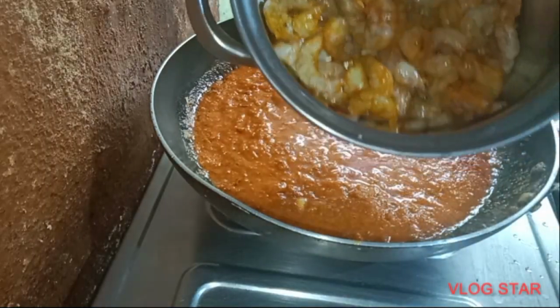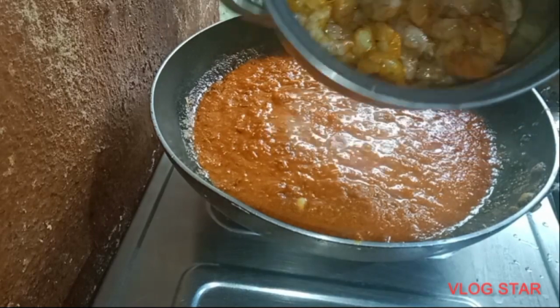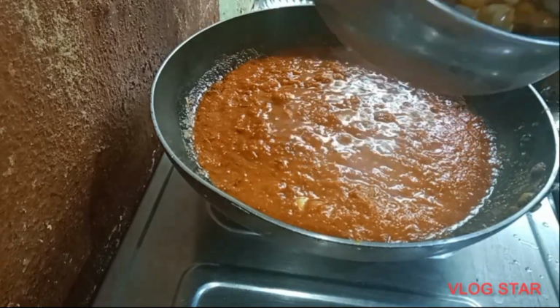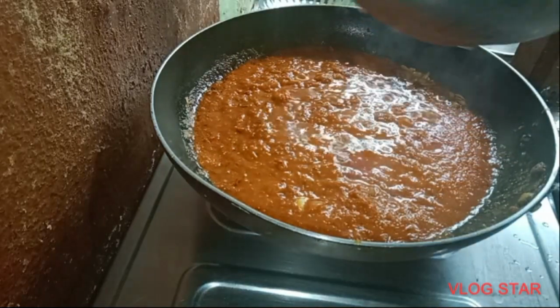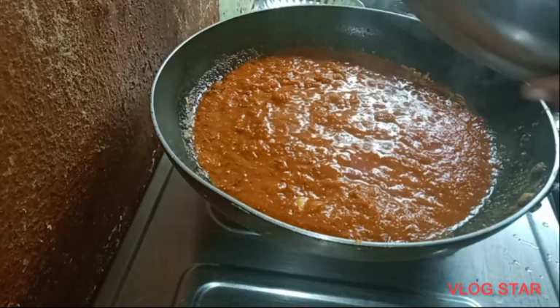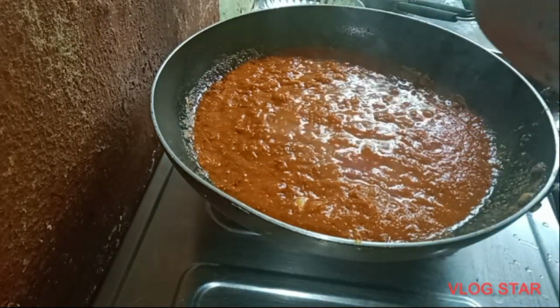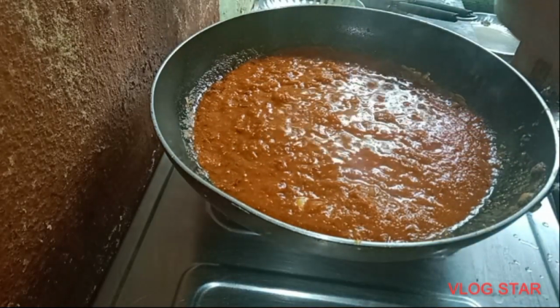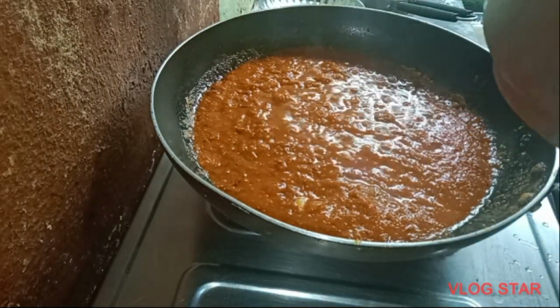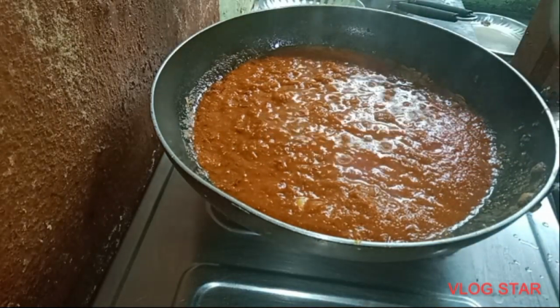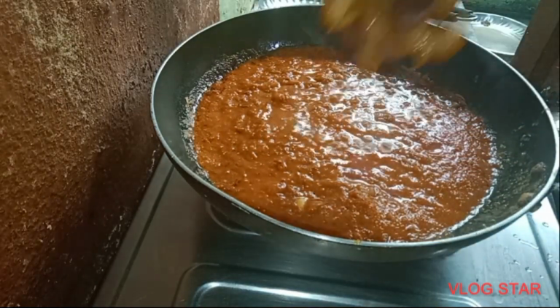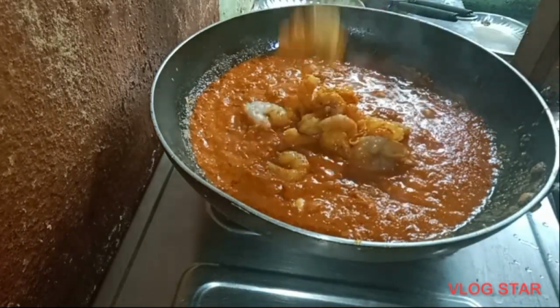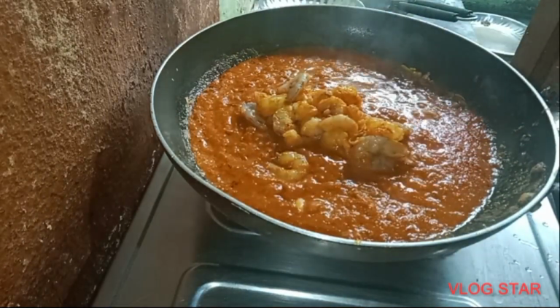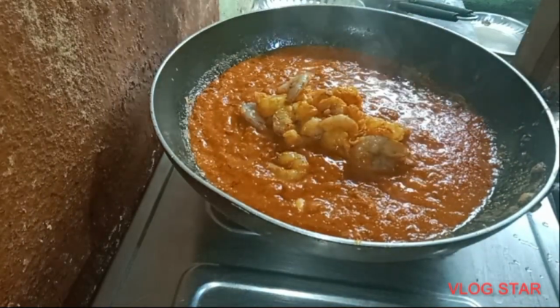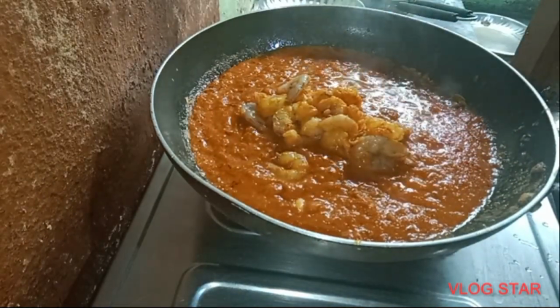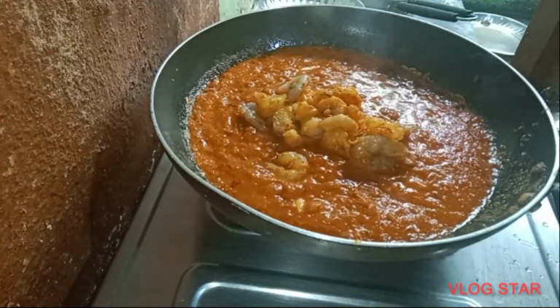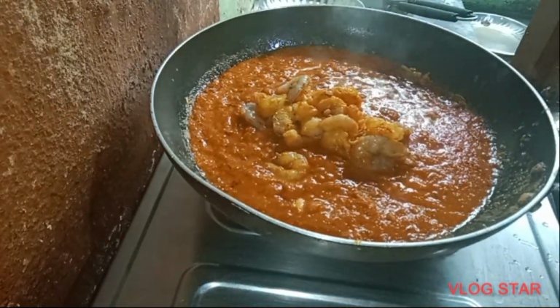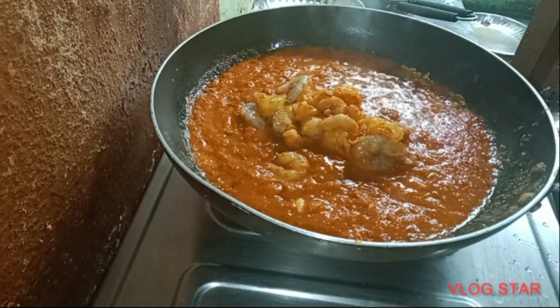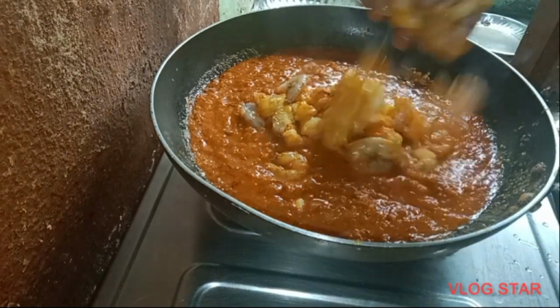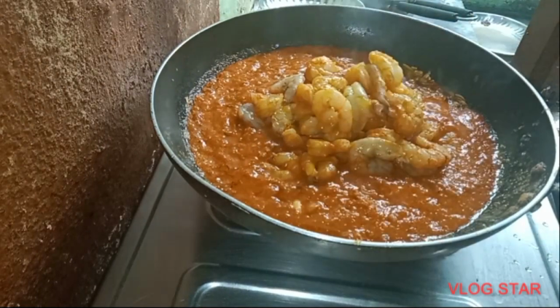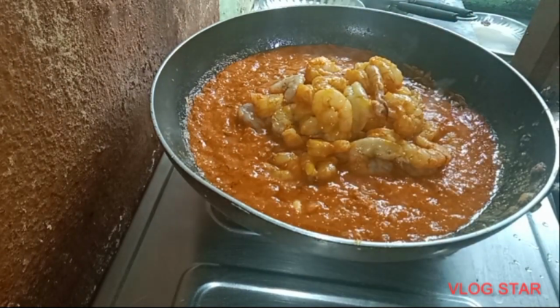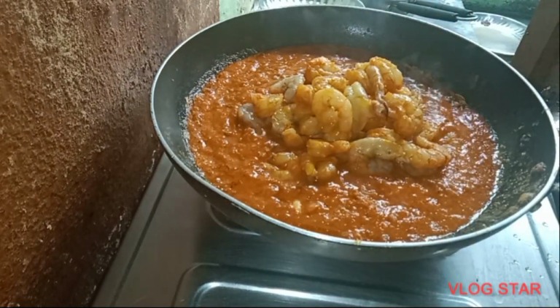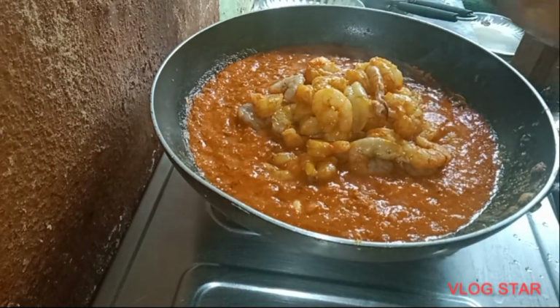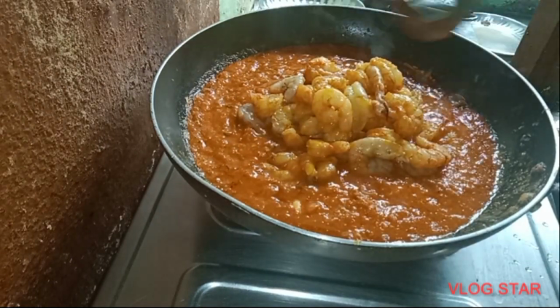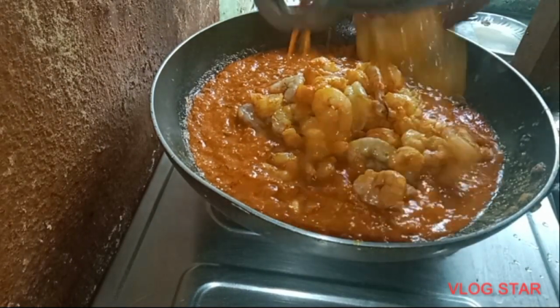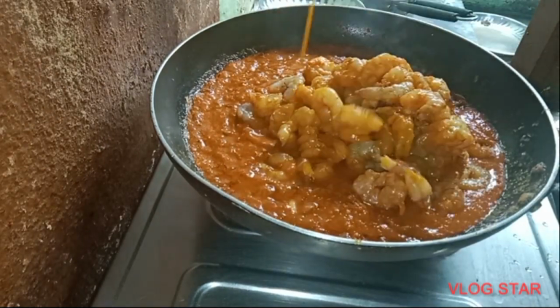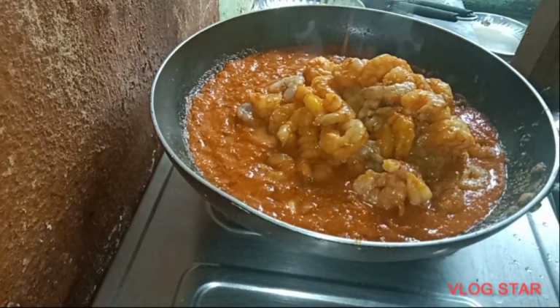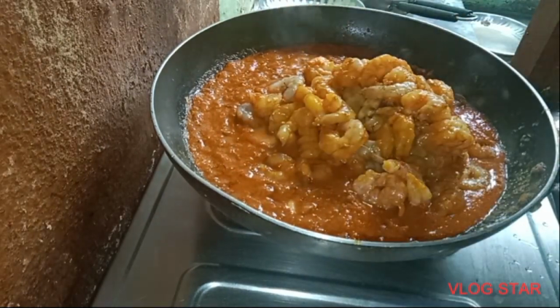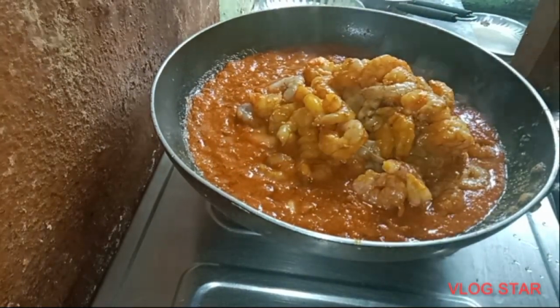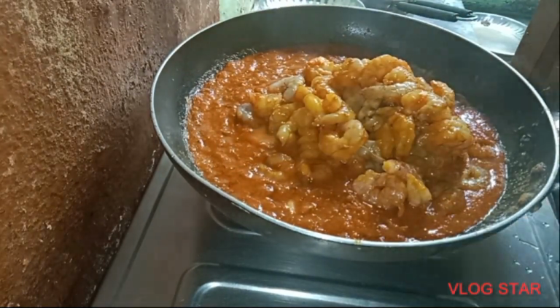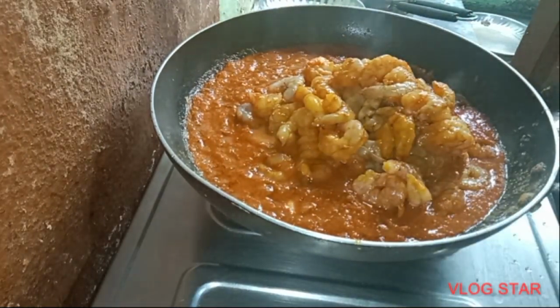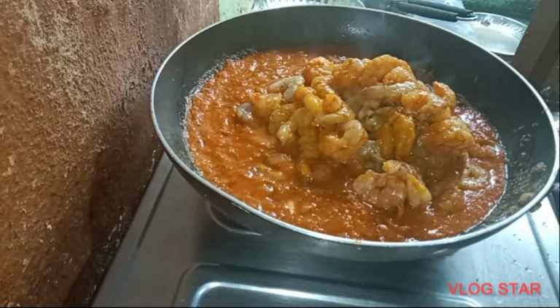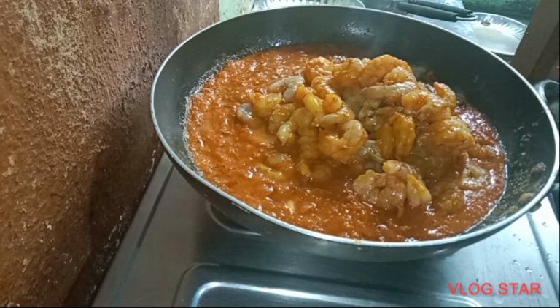Now this is the masala that is made of prawns. Now the prawns are done. The prawns come out.